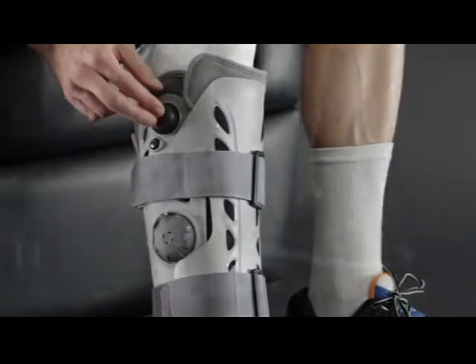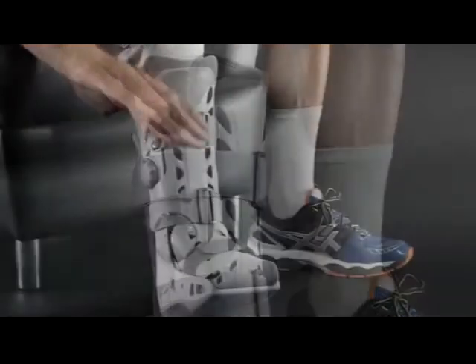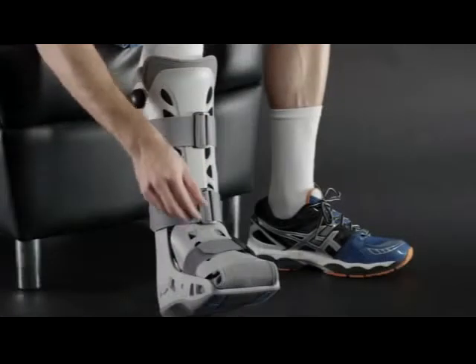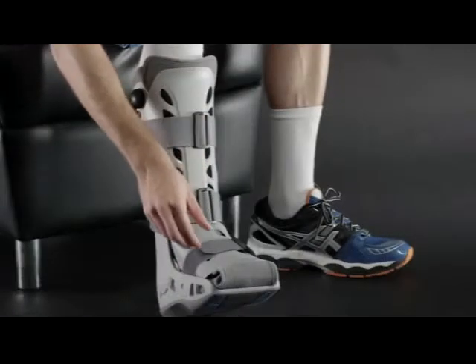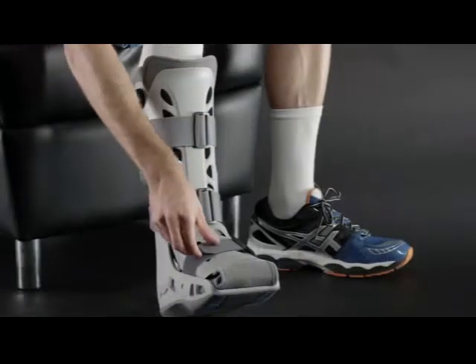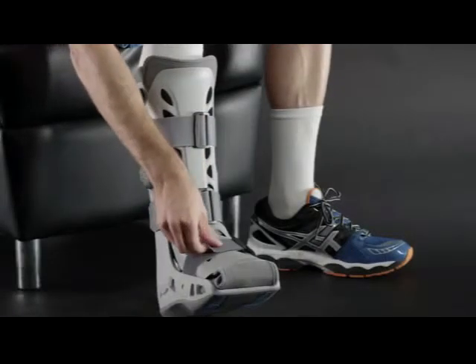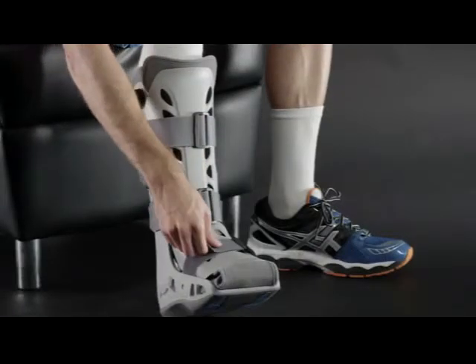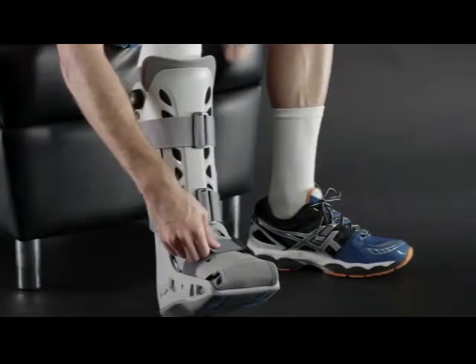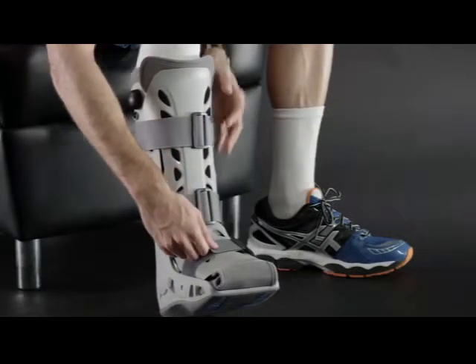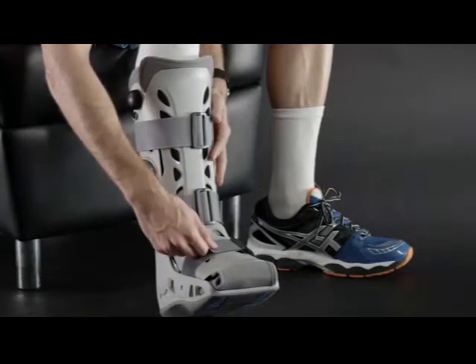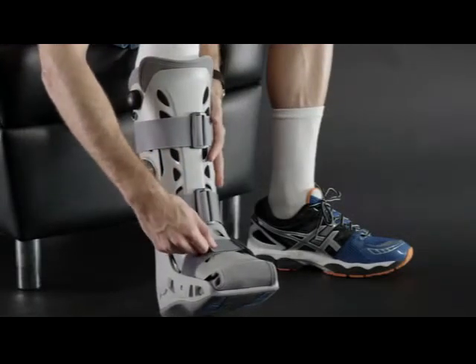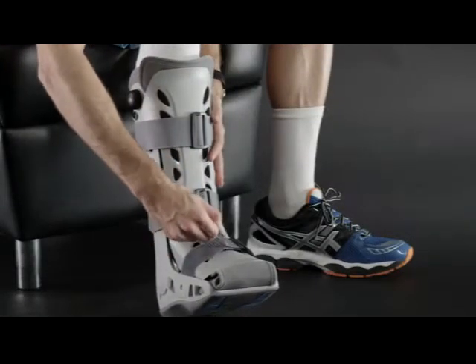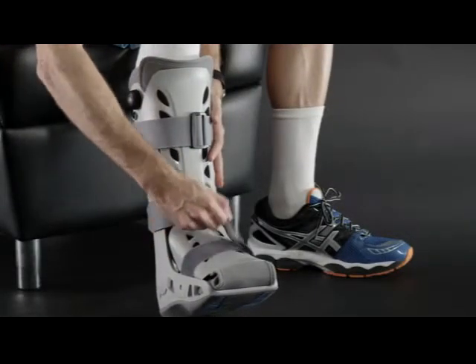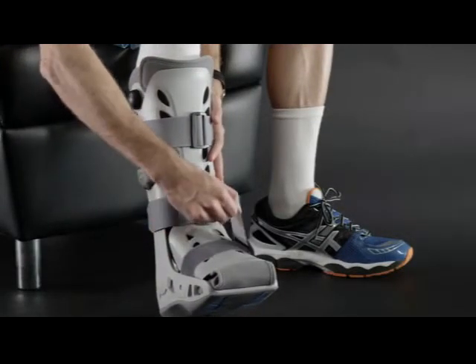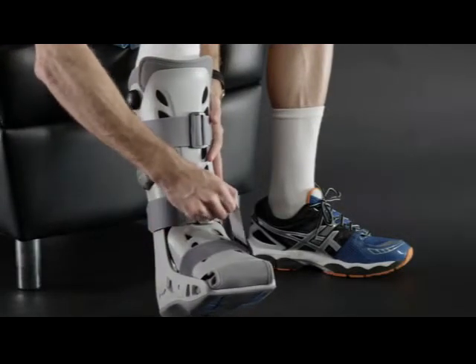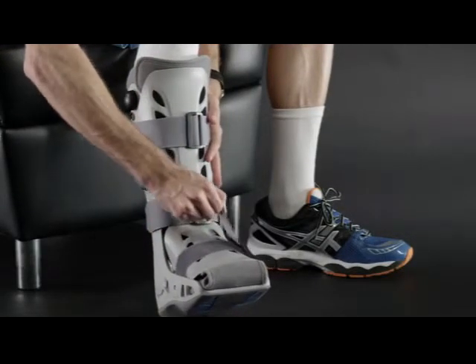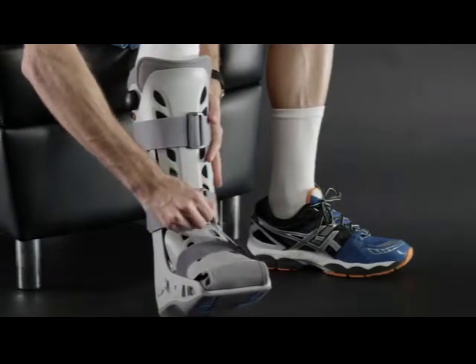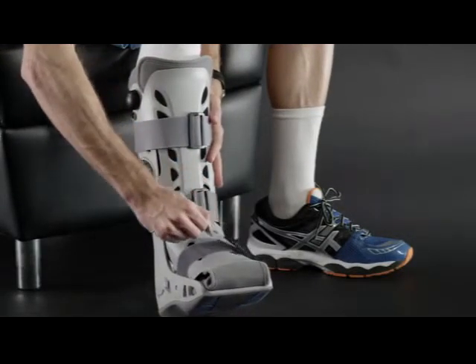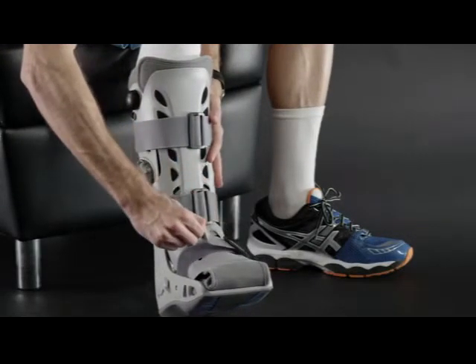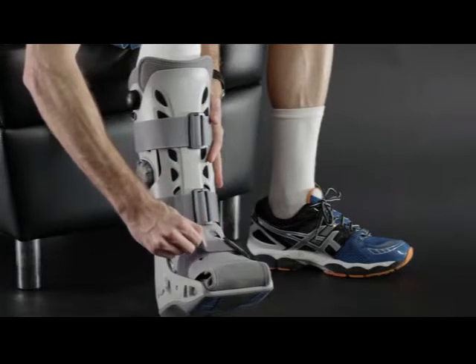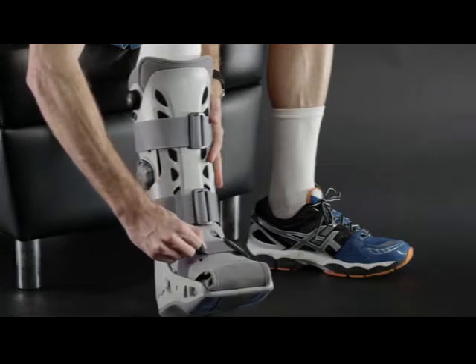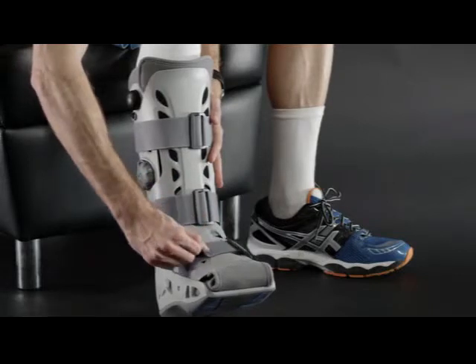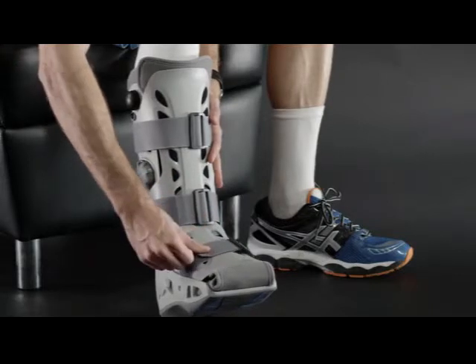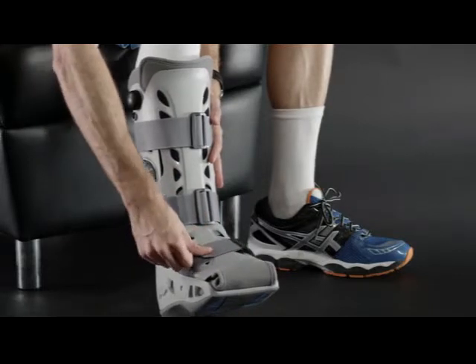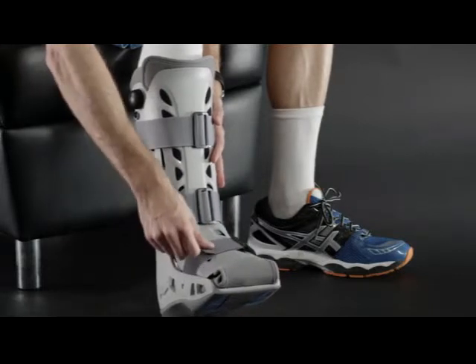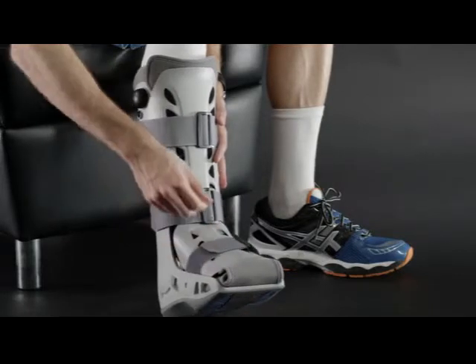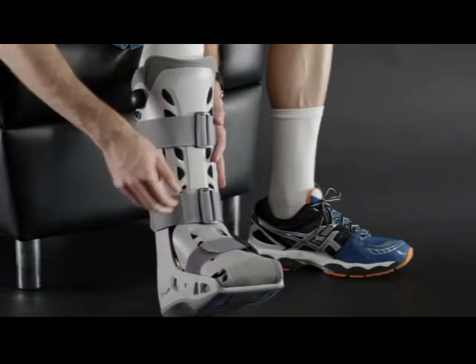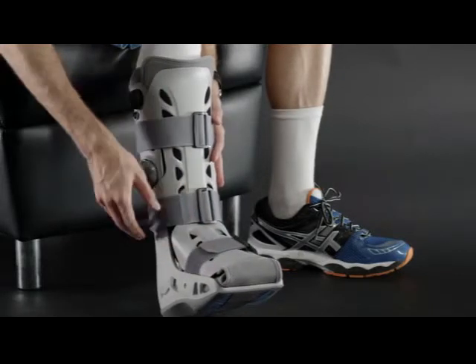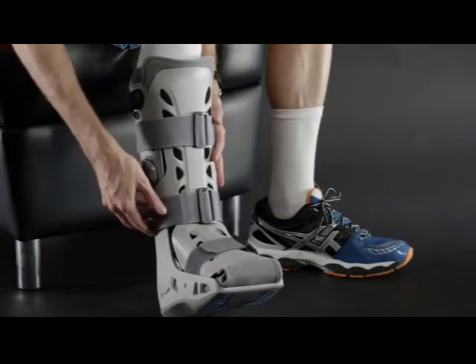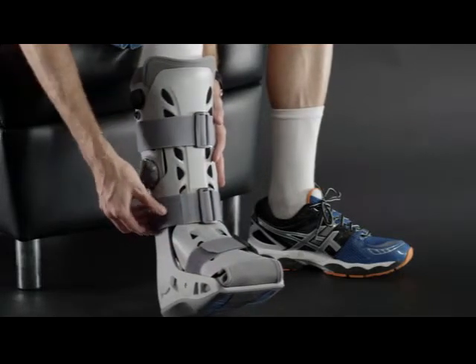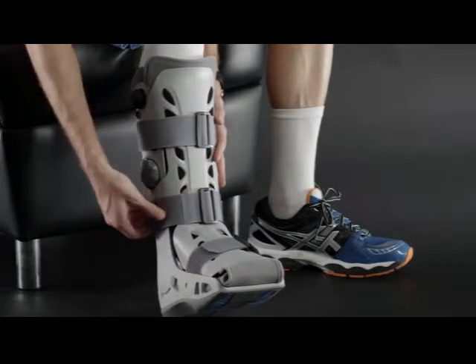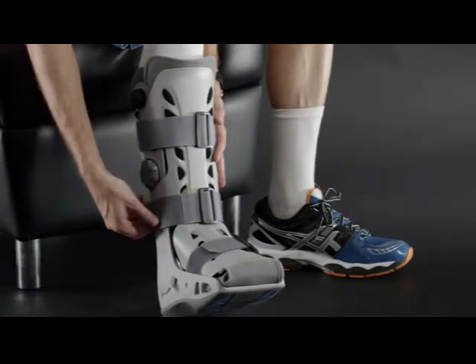At high altitude, the AirCells will expand beyond their optimal level. In this case, you can adjust the pressure by tightening or loosening the straps.